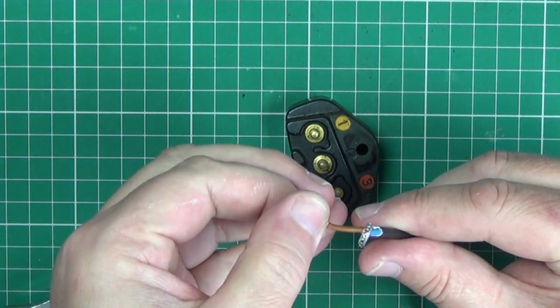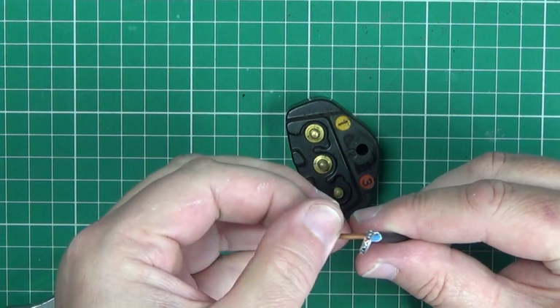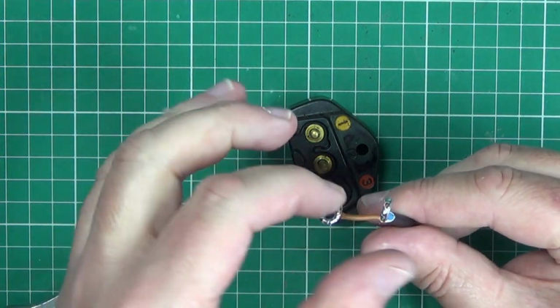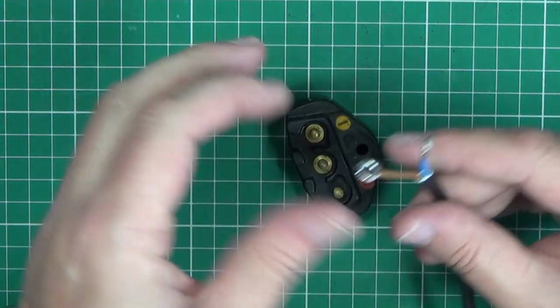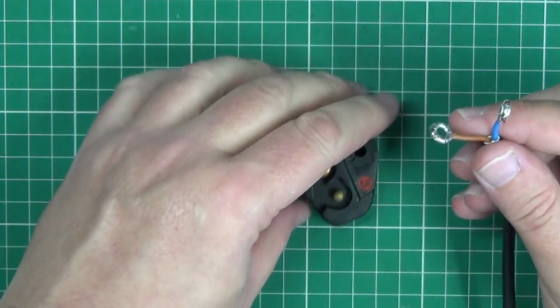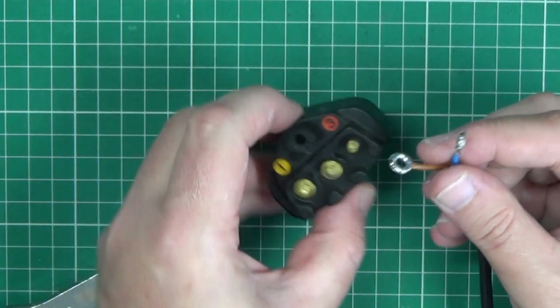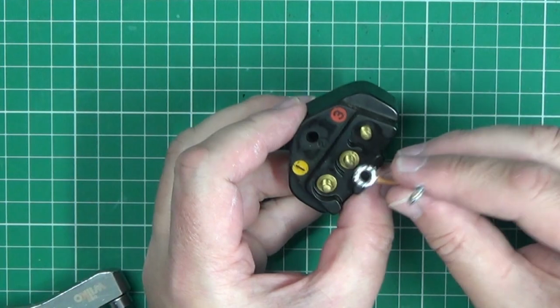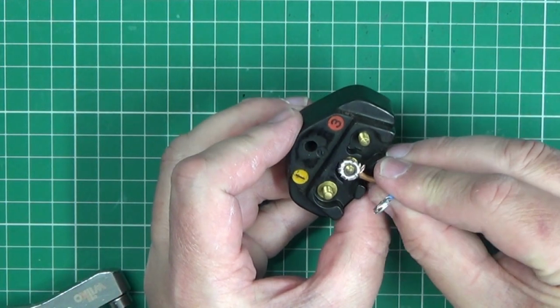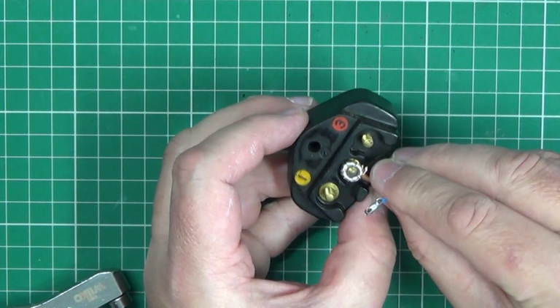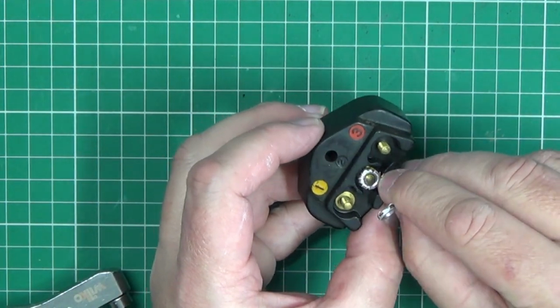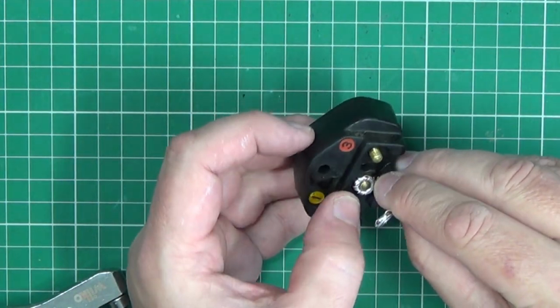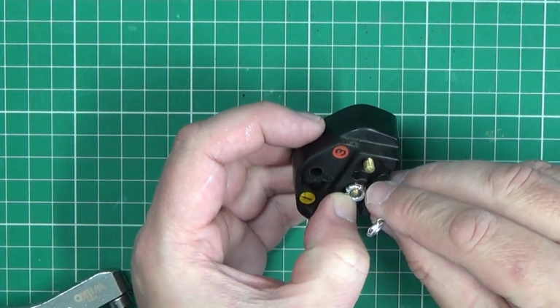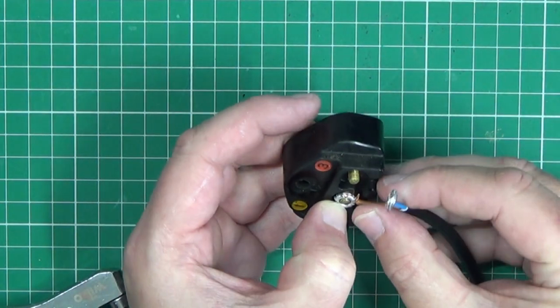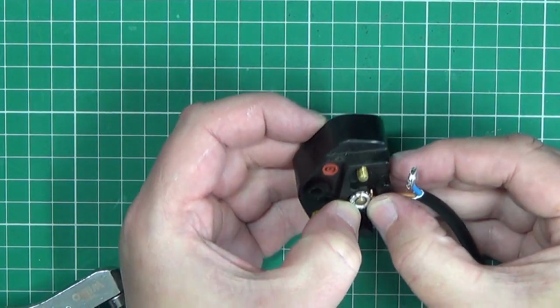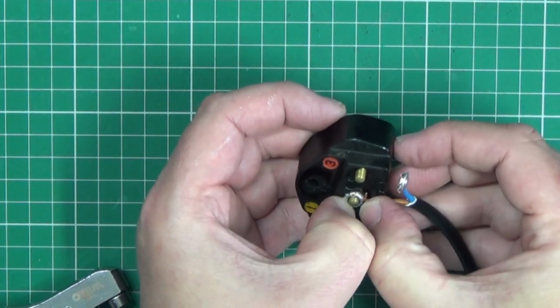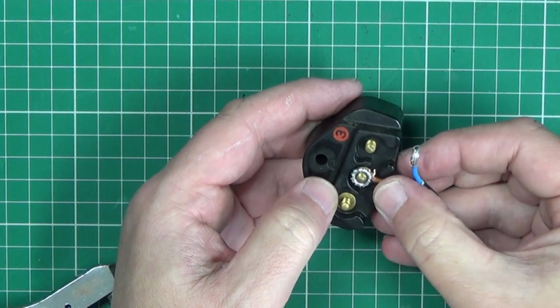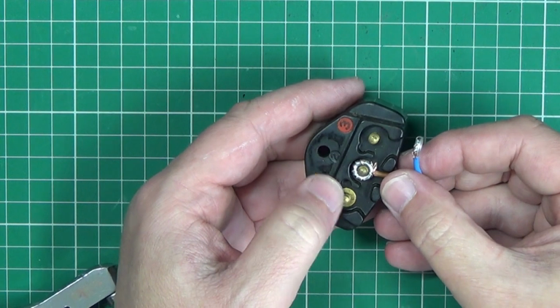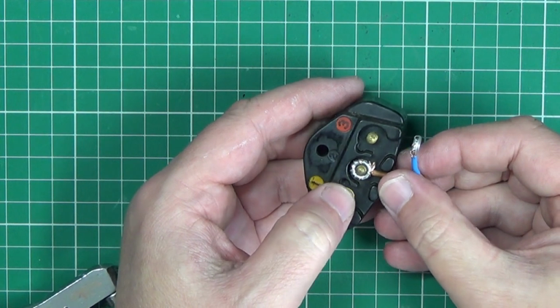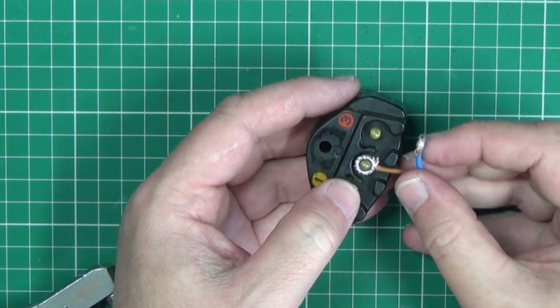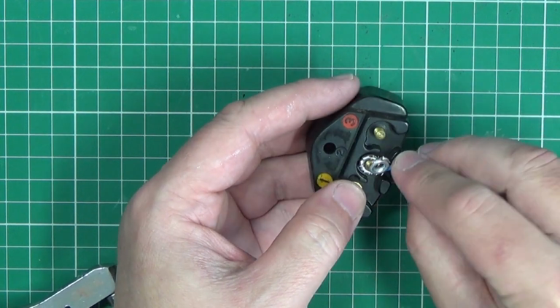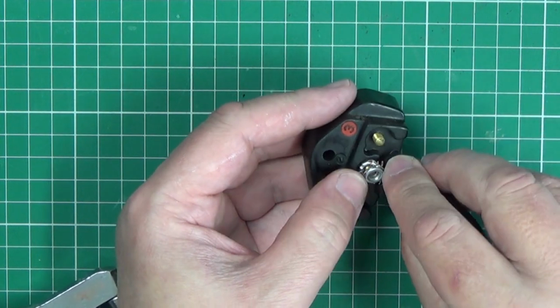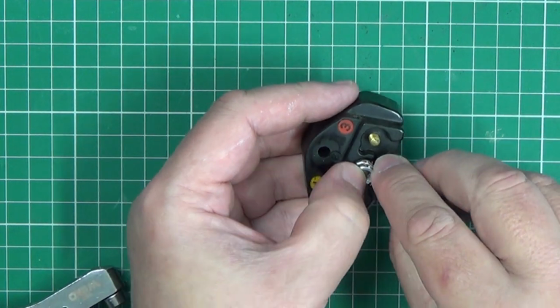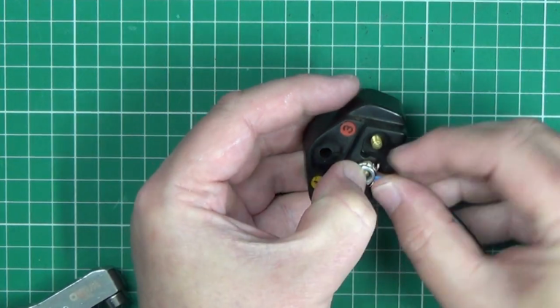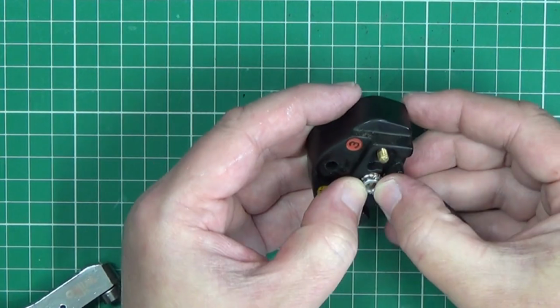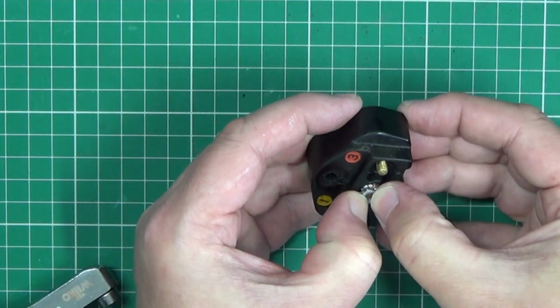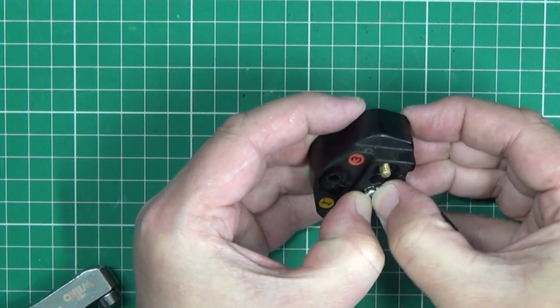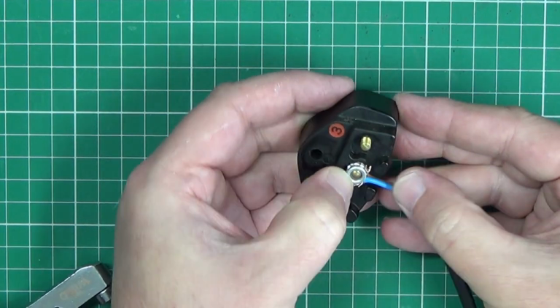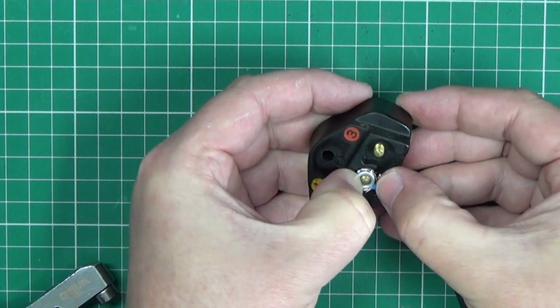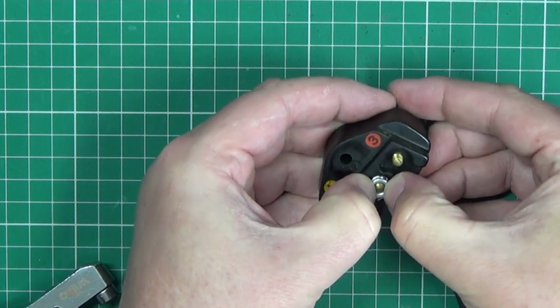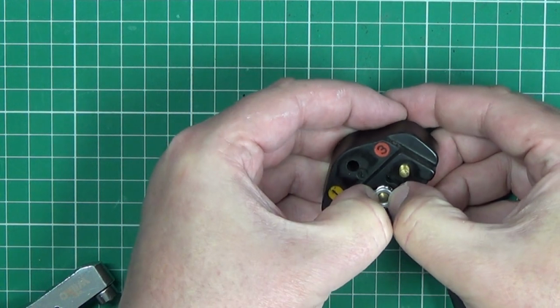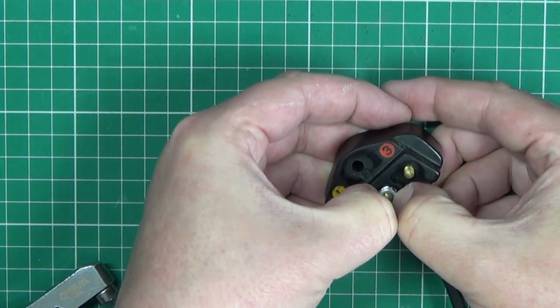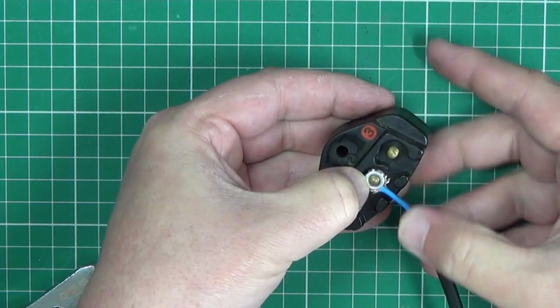This gives a secure connection and there's no chance of the wire coming loose. You can fit two wires on one terminal quite easily.